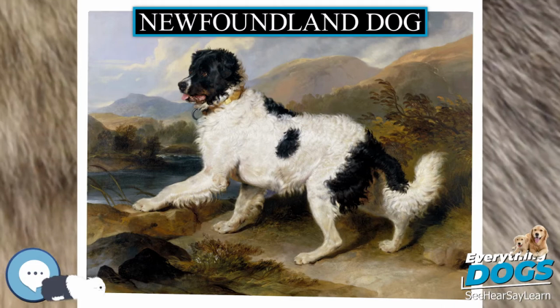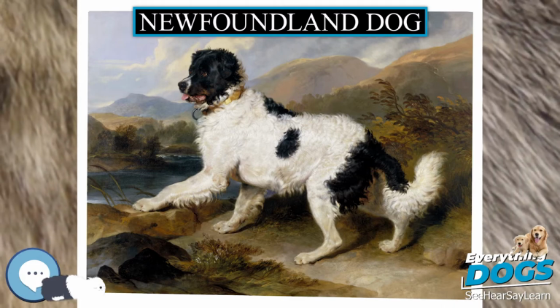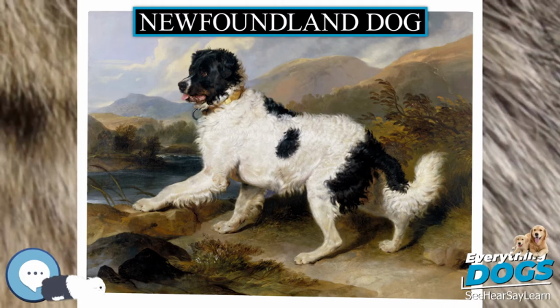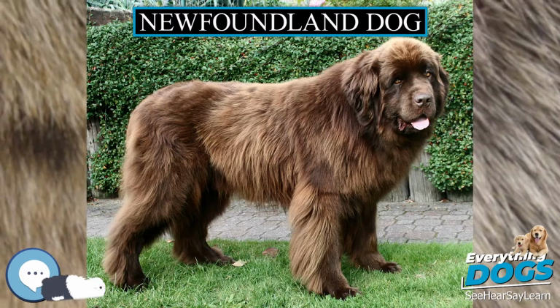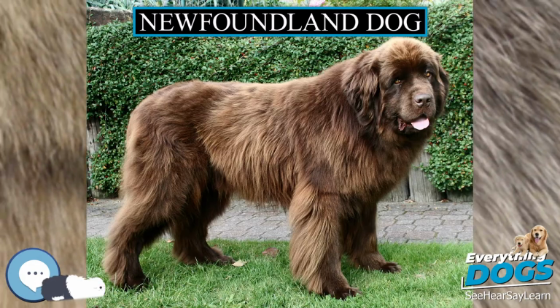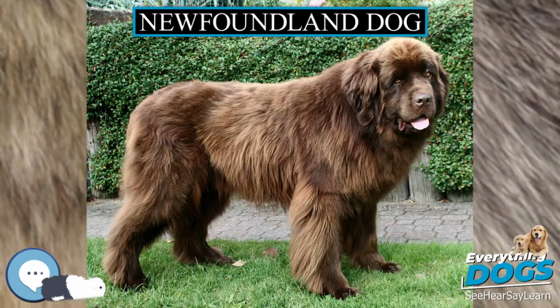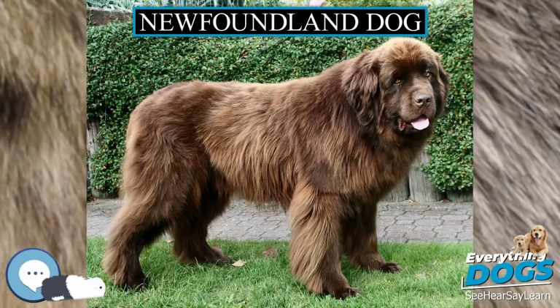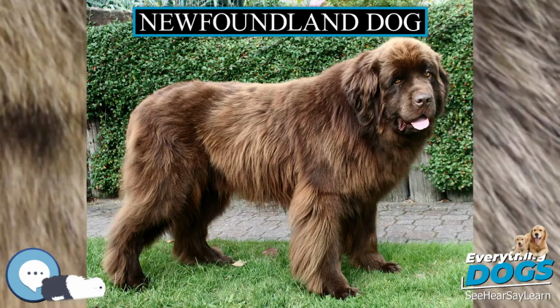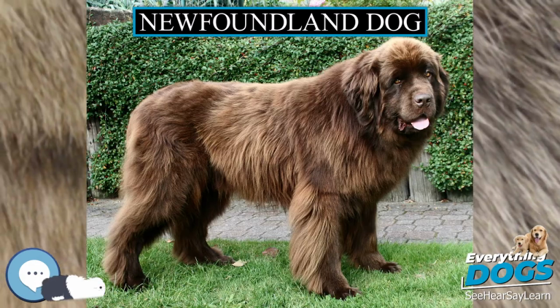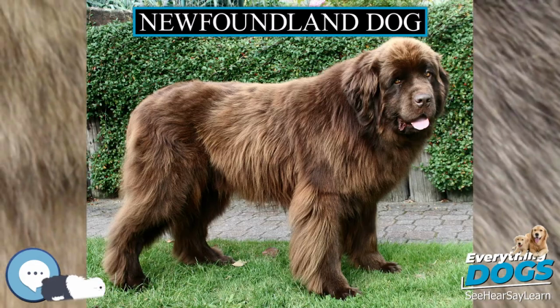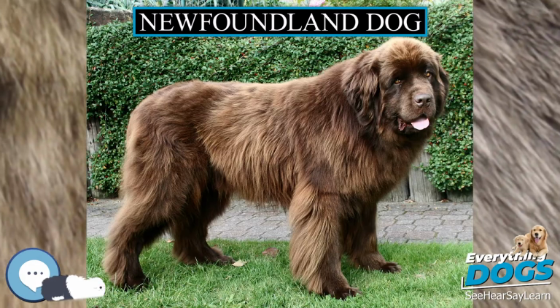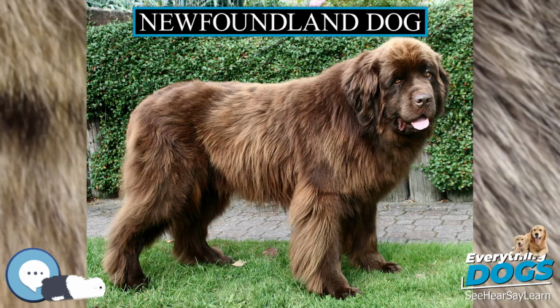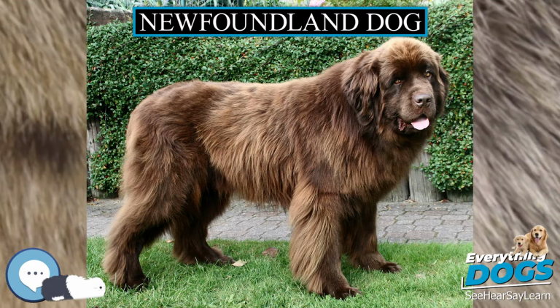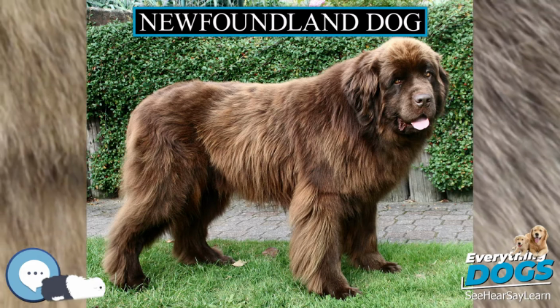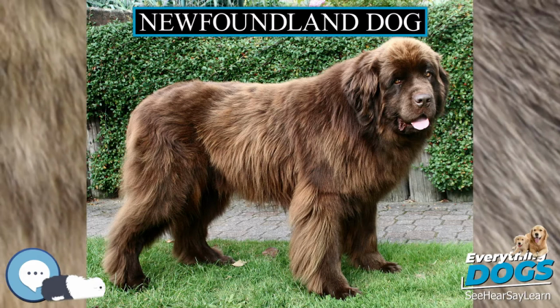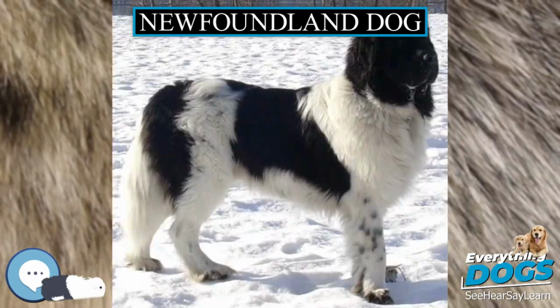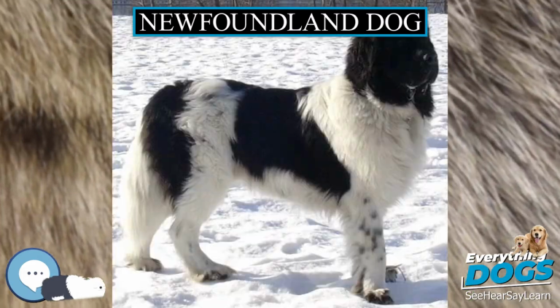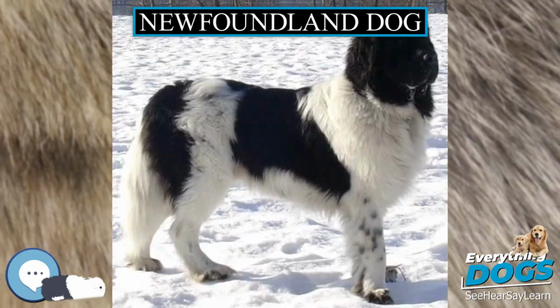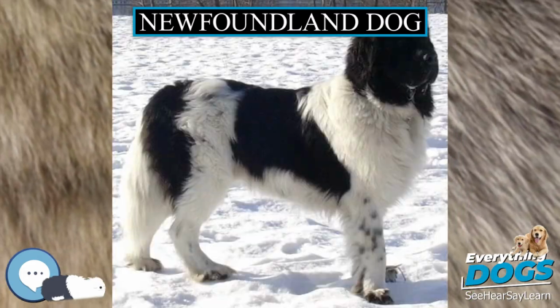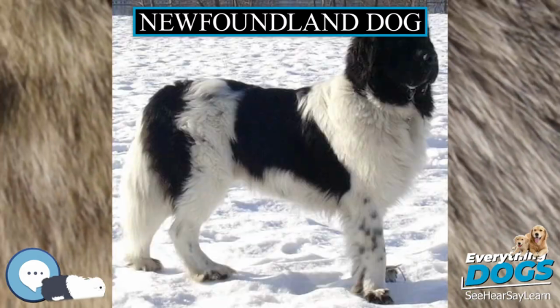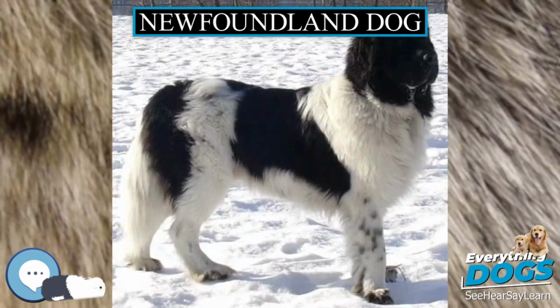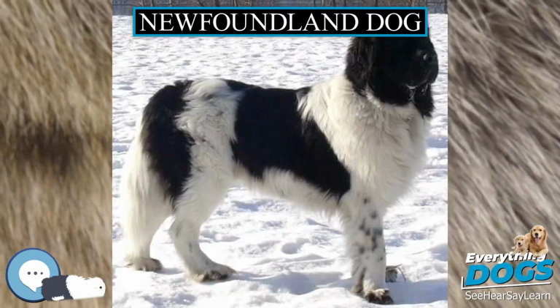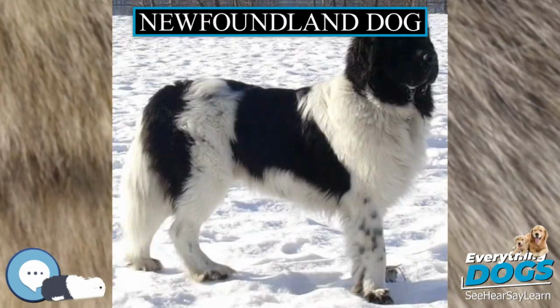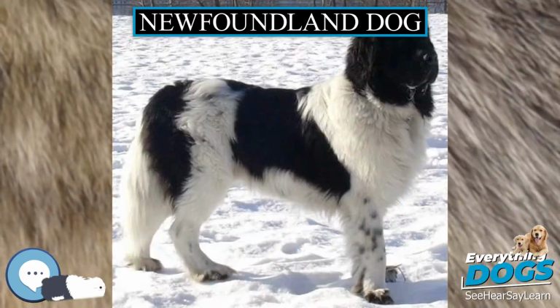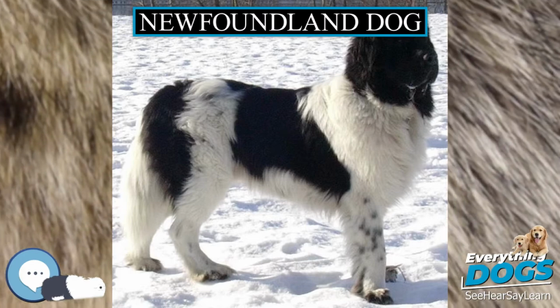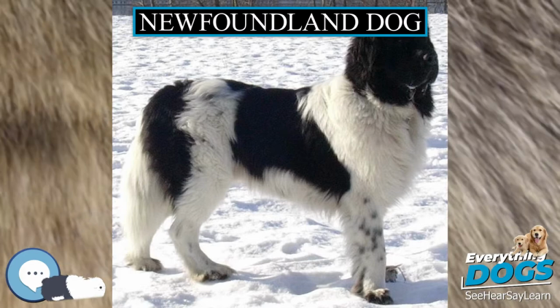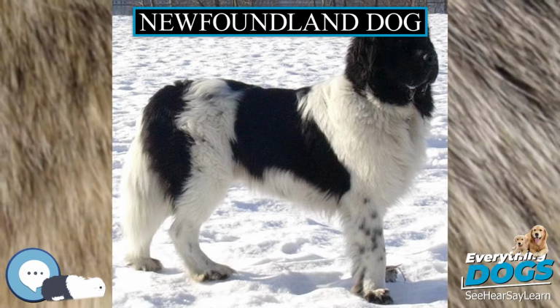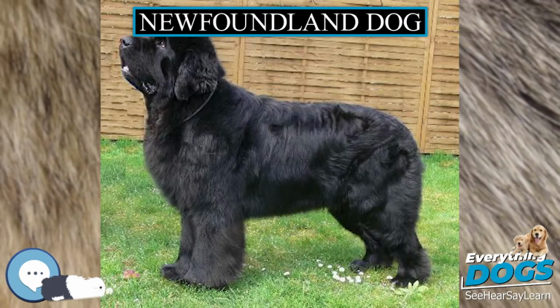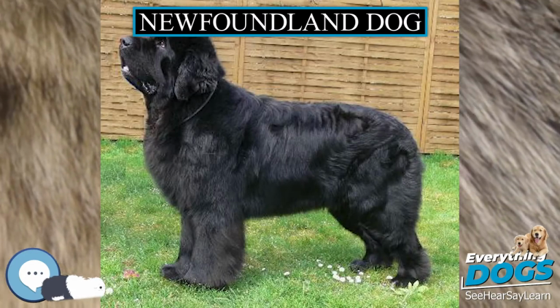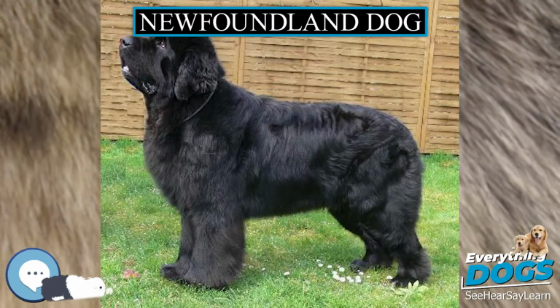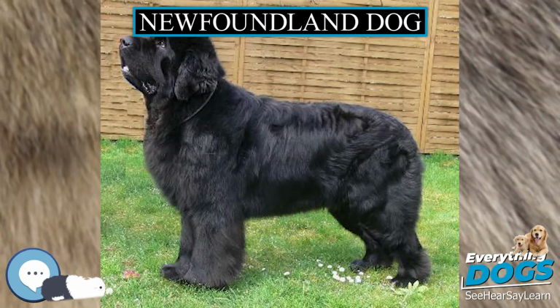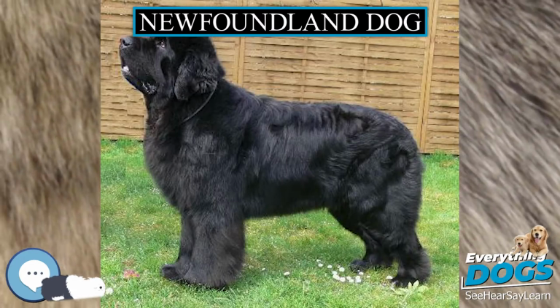The breed standard in the United States reads that sweetness of temperament is the hallmark of the Newfoundland; this is the most important single characteristic of the breed. Health. There are several health problems associated with Newfoundlands.